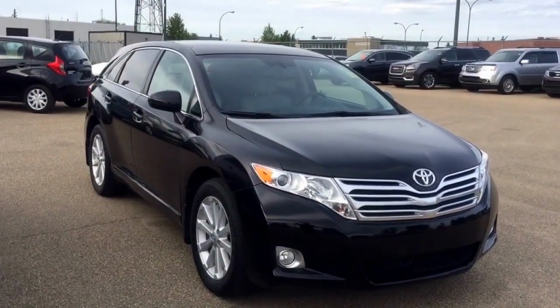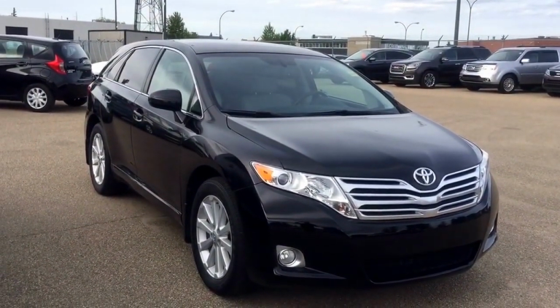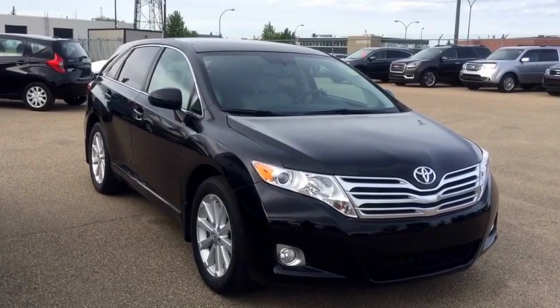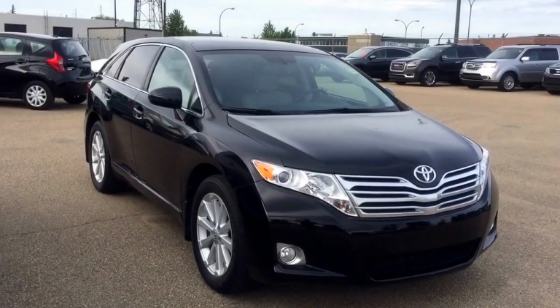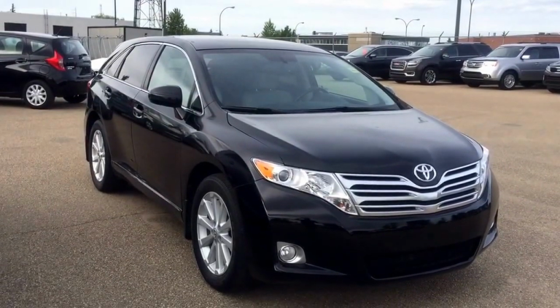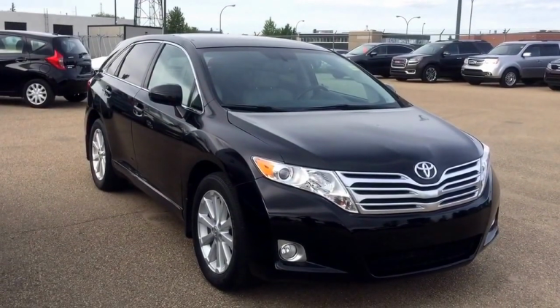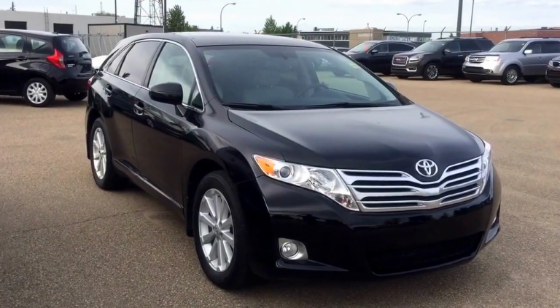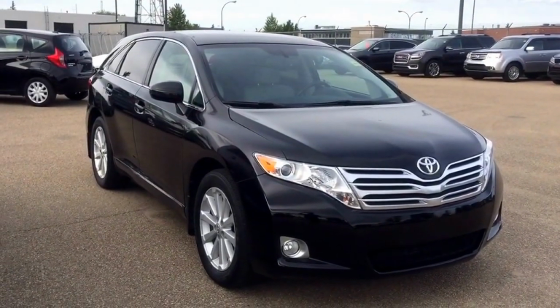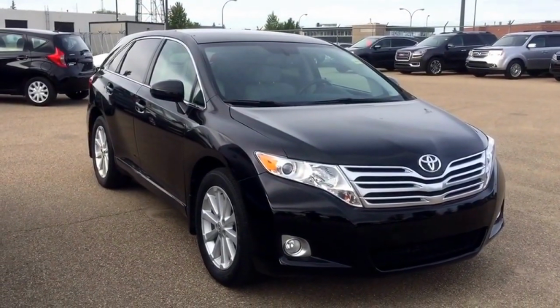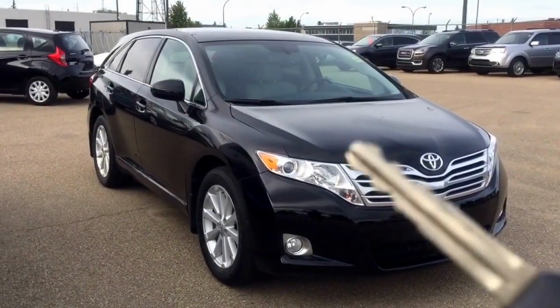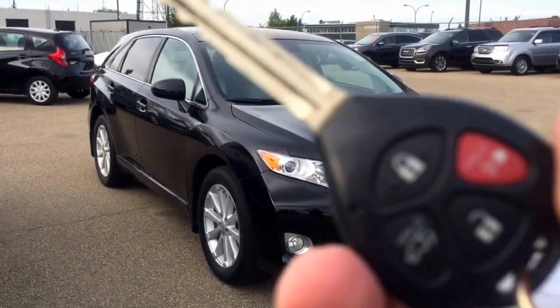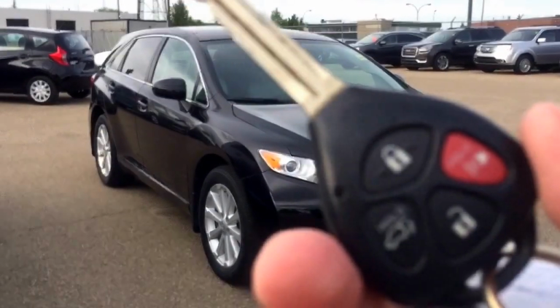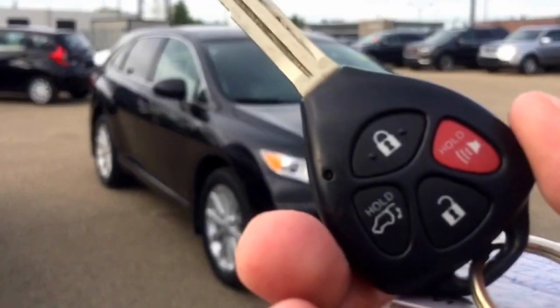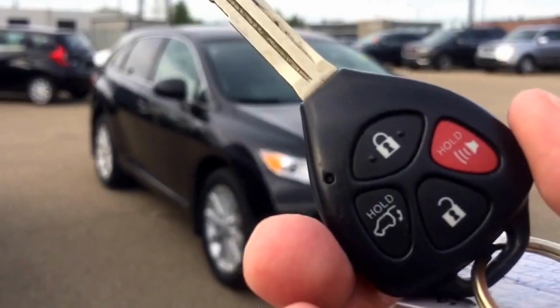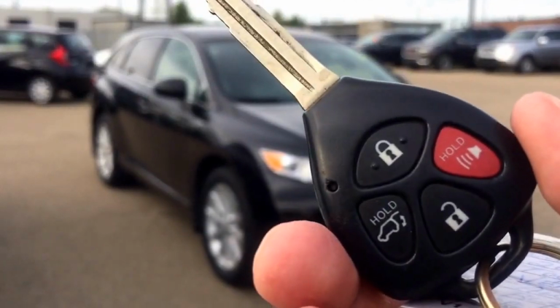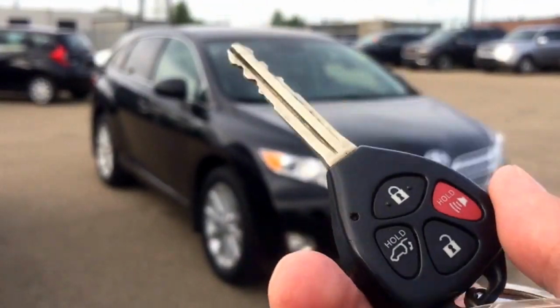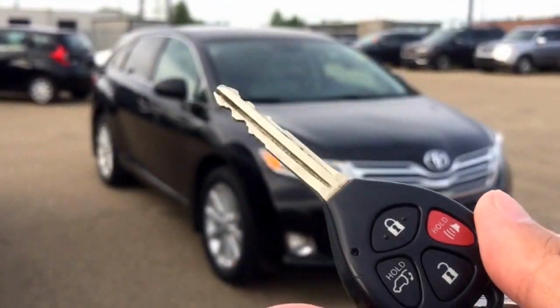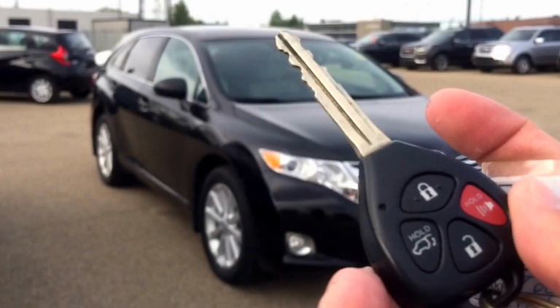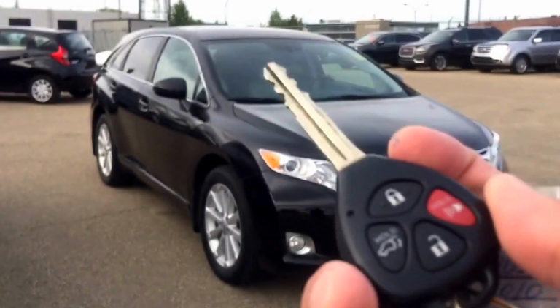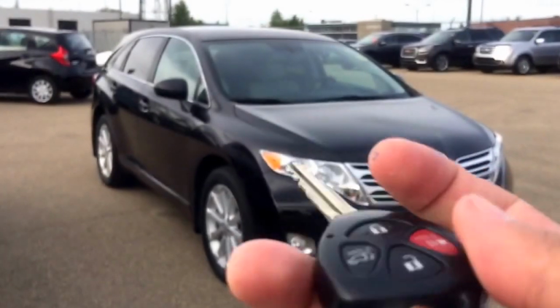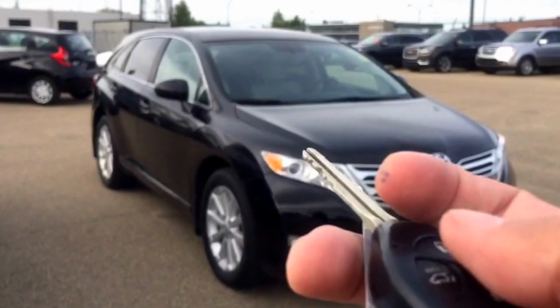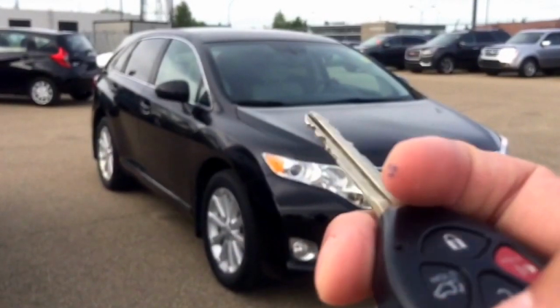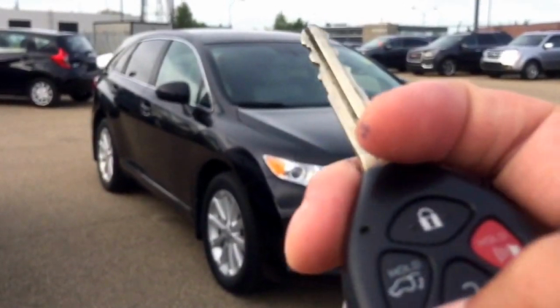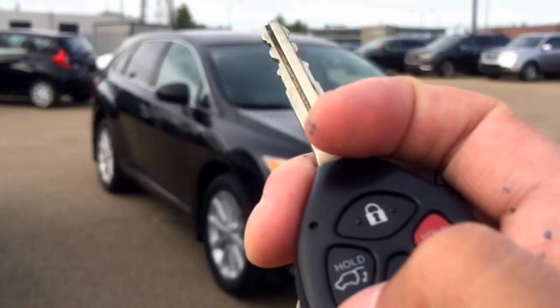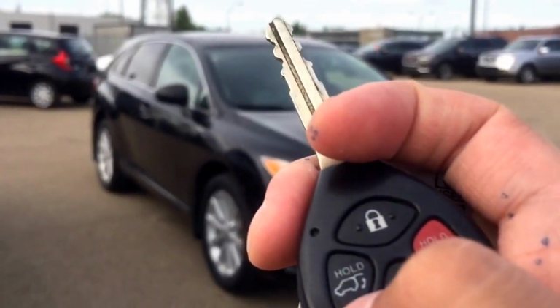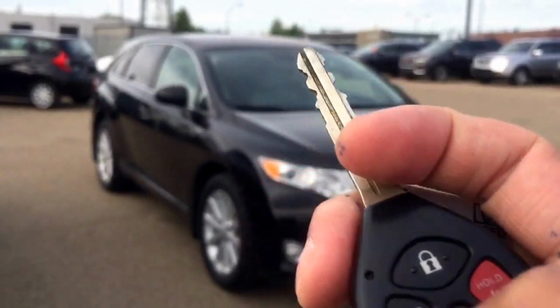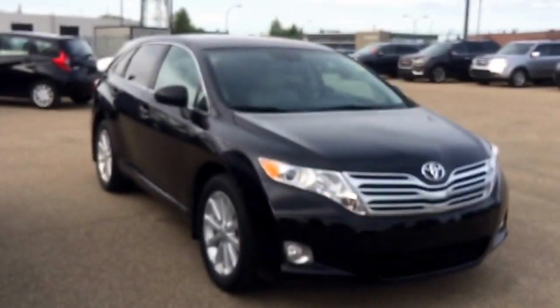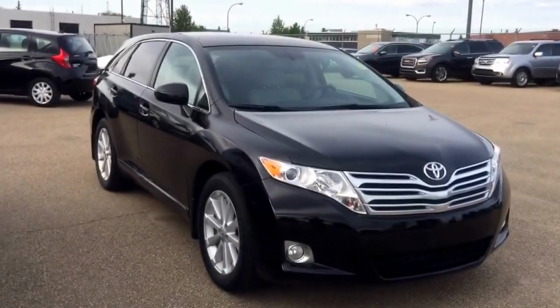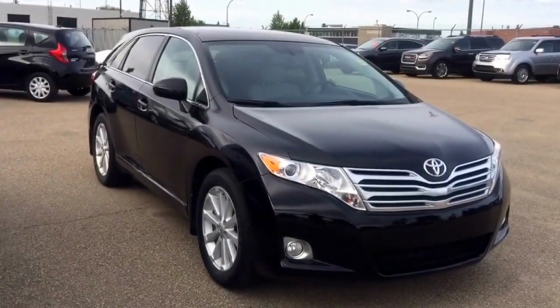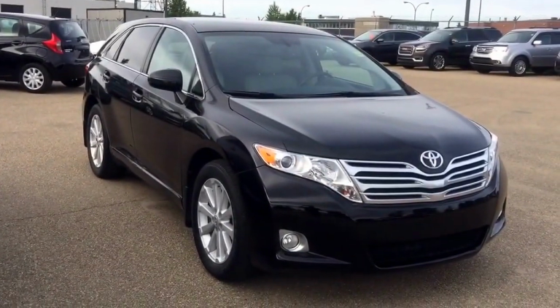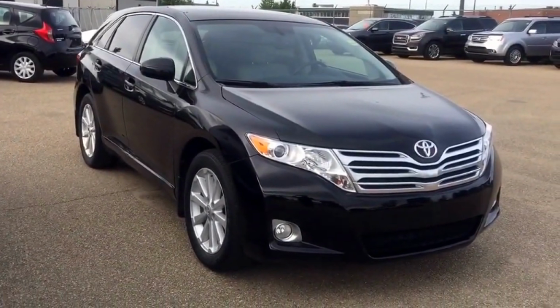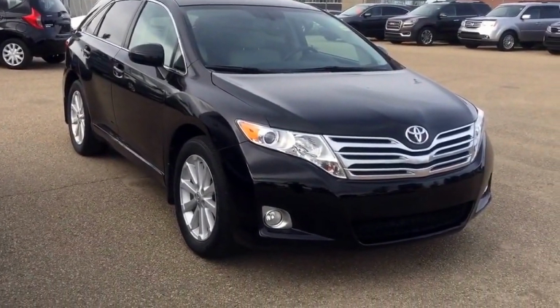This is the unit. It comes with one set of keys for the keyless entry, and you can also use the fob to activate the power tailgate. Let's have a look.